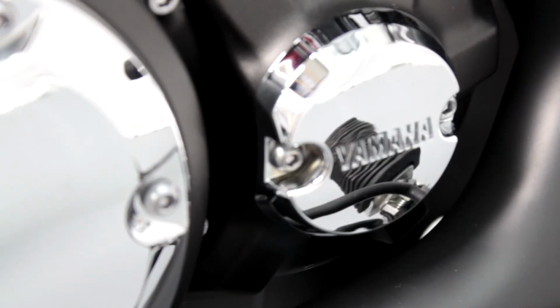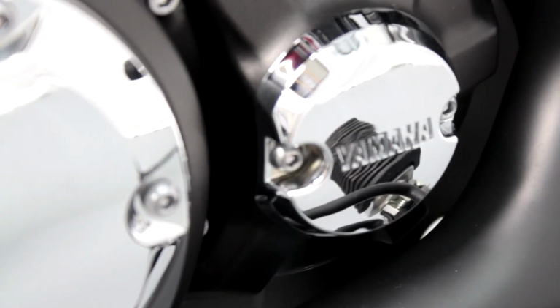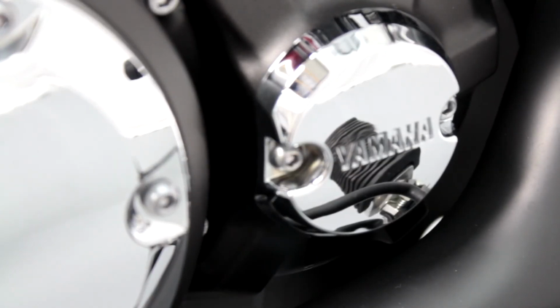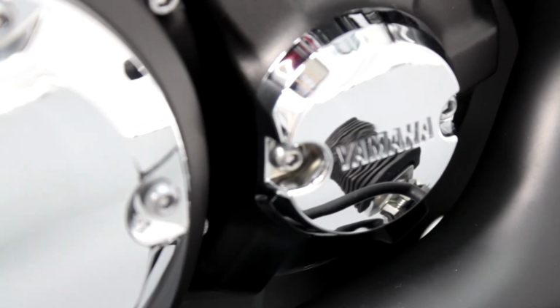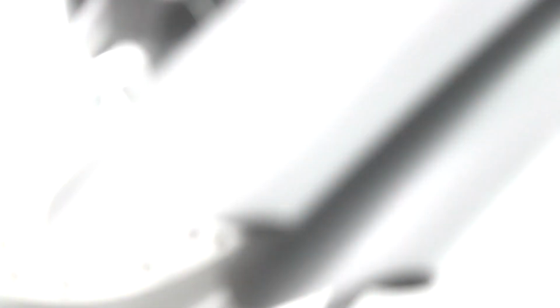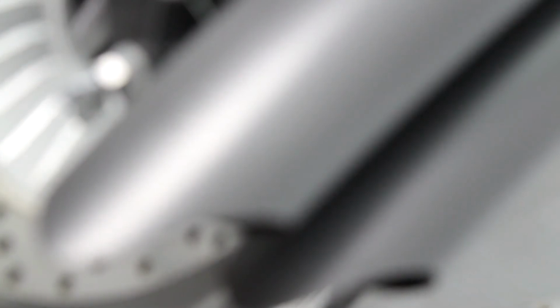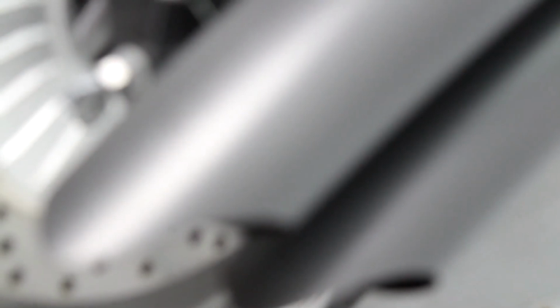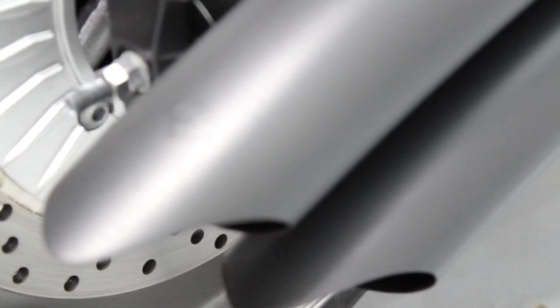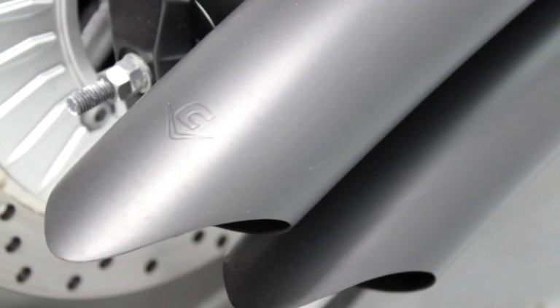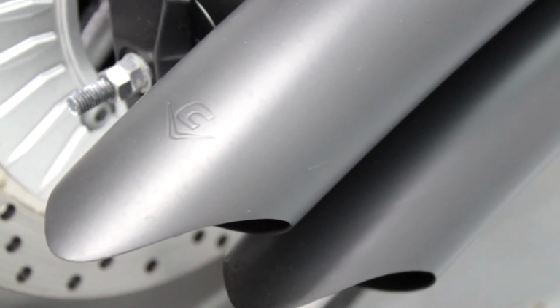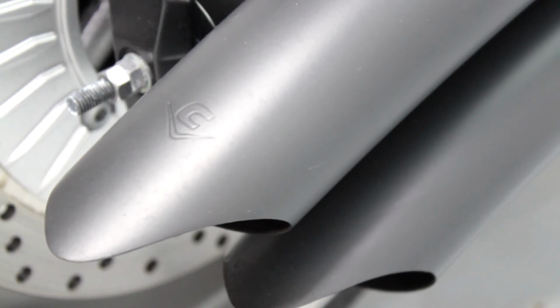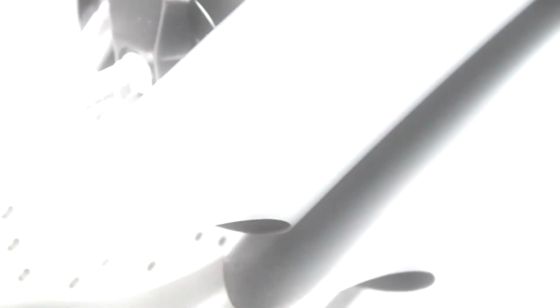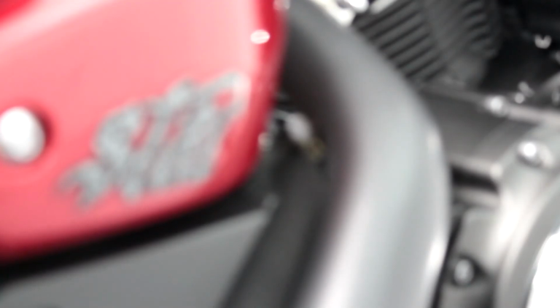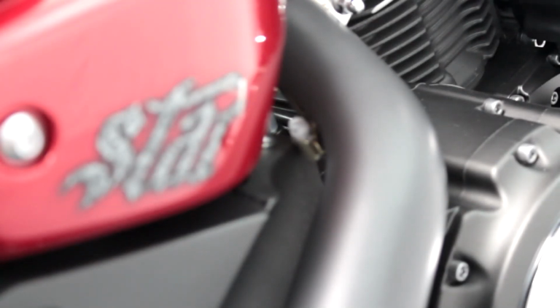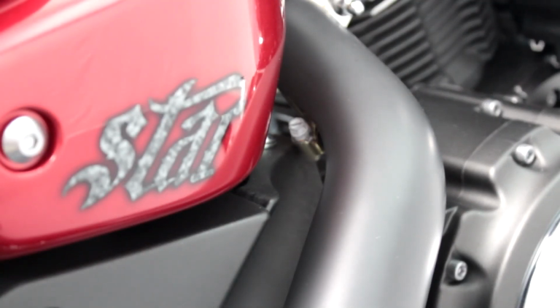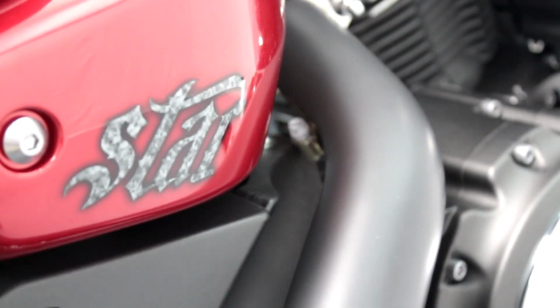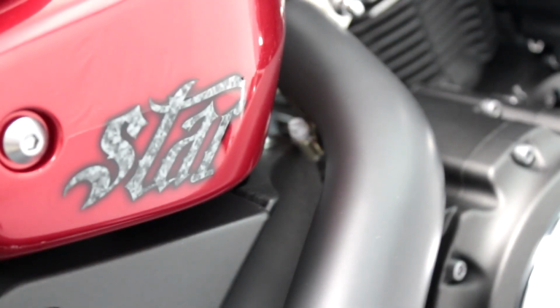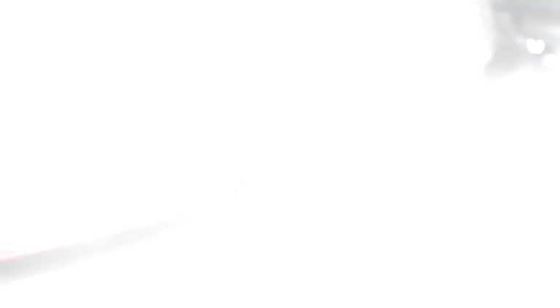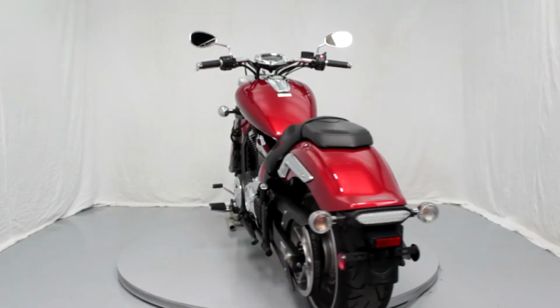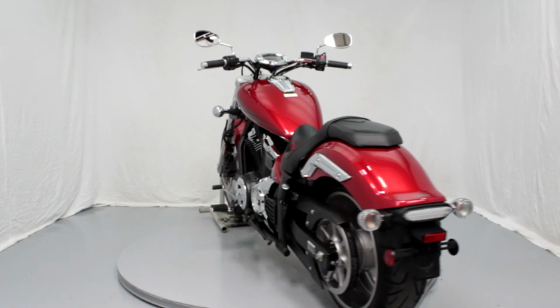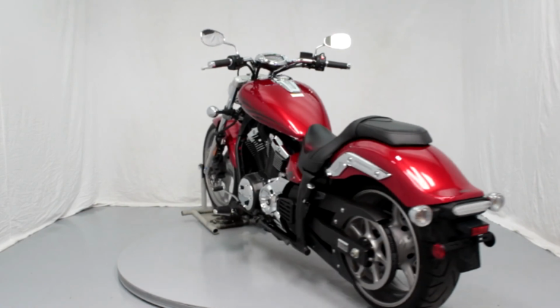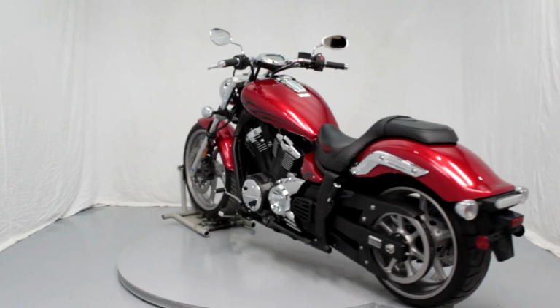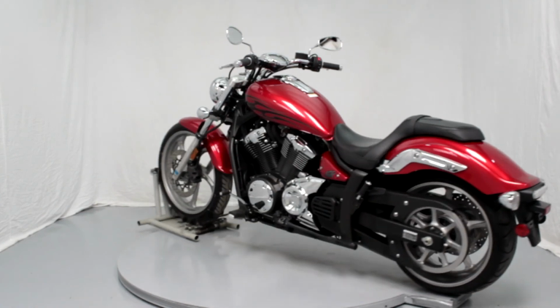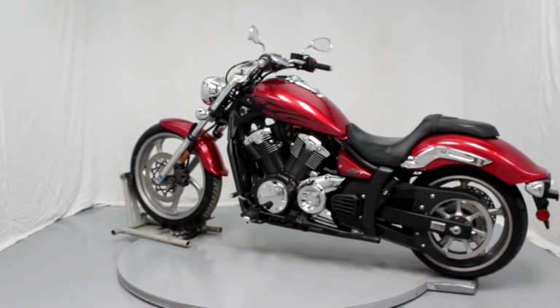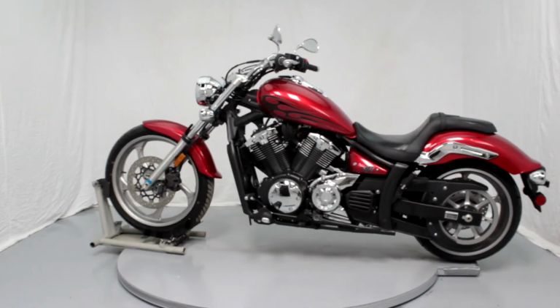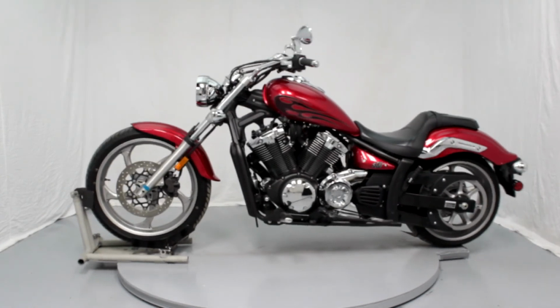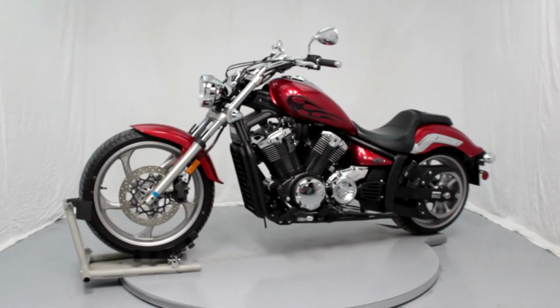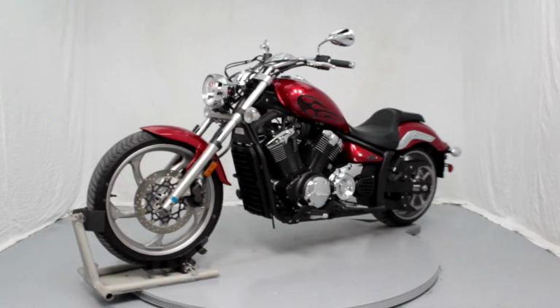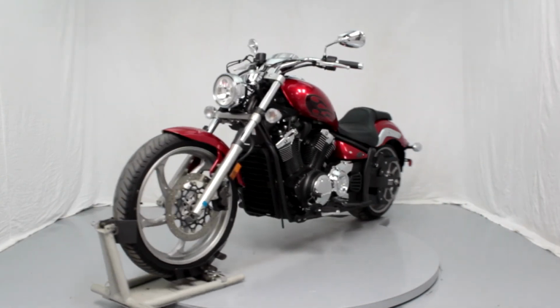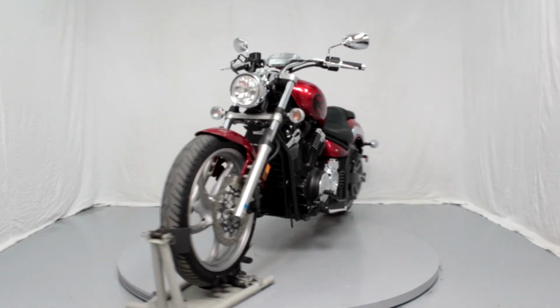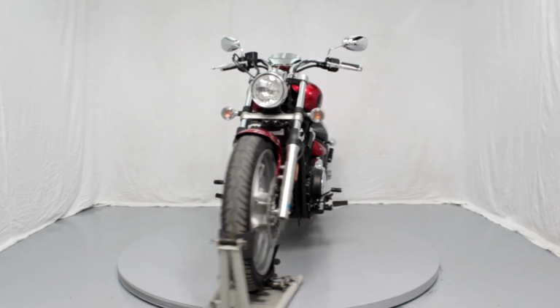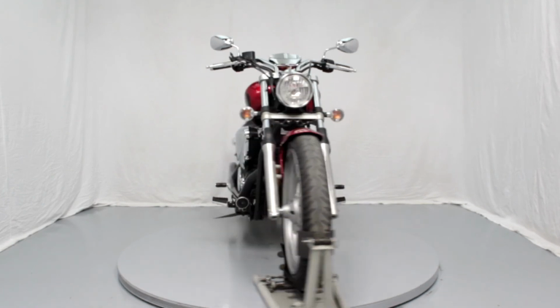This is our 2012 Yamaha Stryker with 1,689 miles. It's a one-owner bike and is stock with the exception of a Cobra exhaust and Dynojet Power Commander.